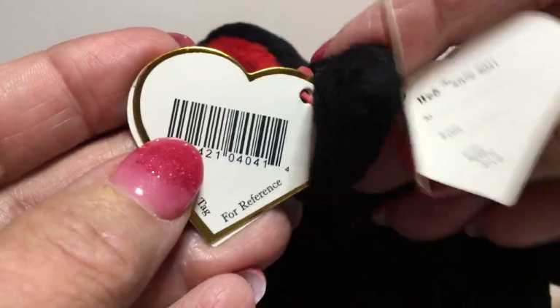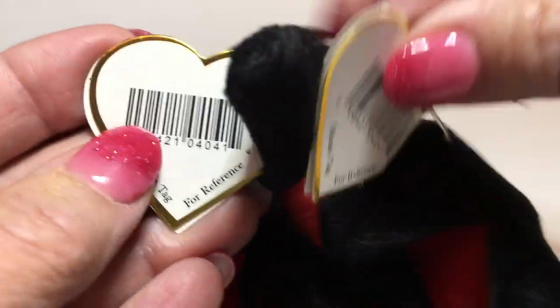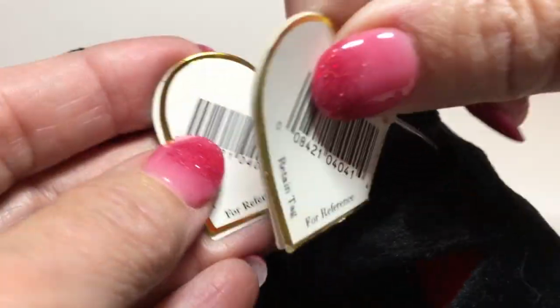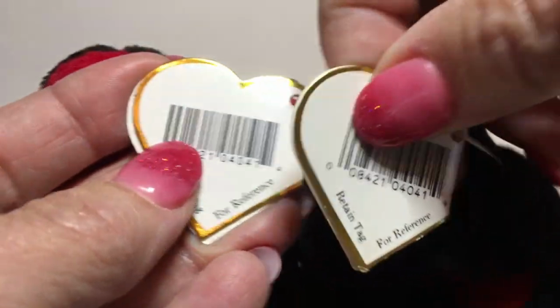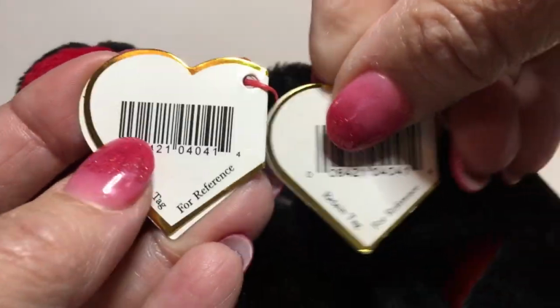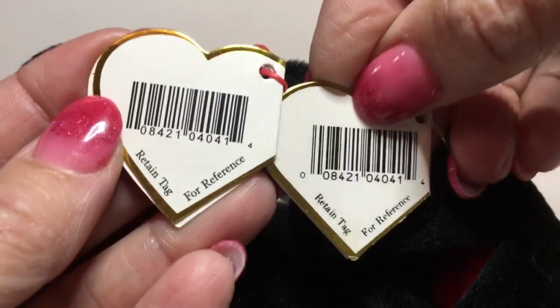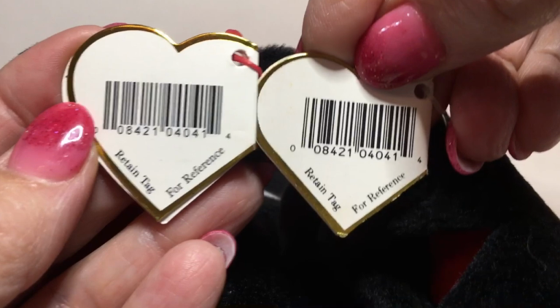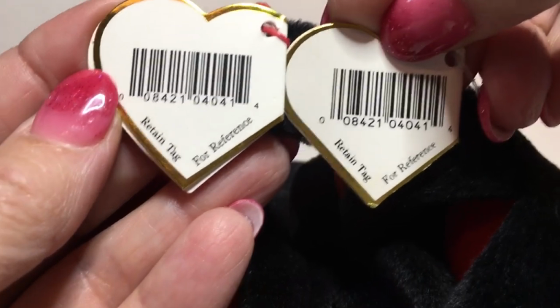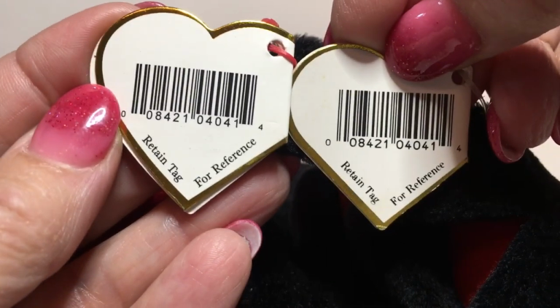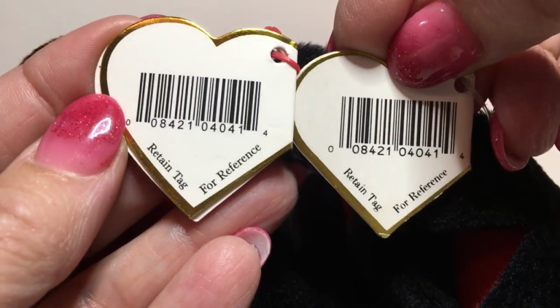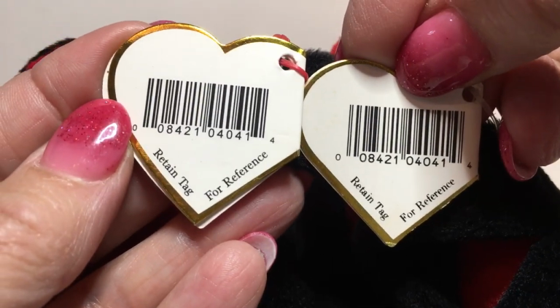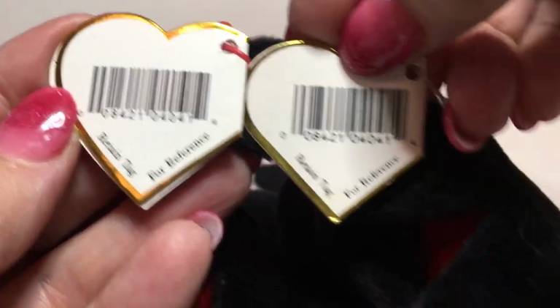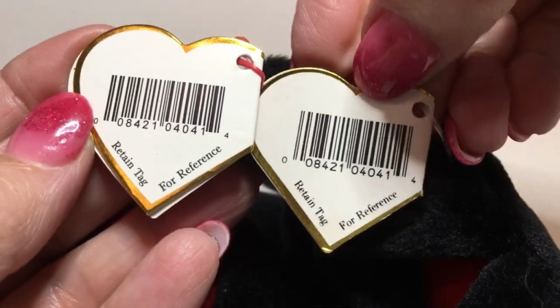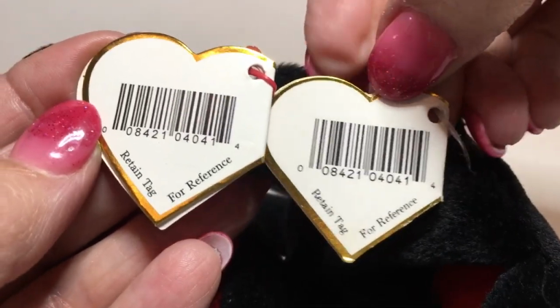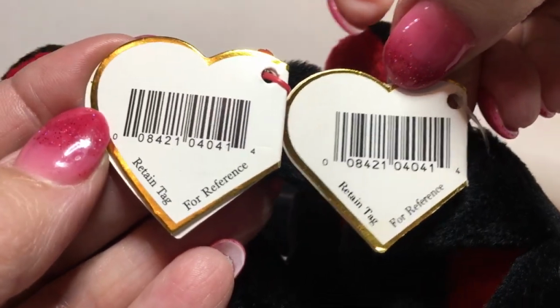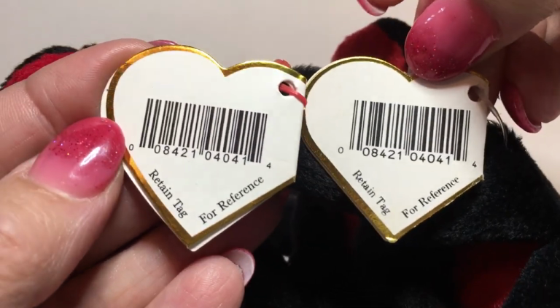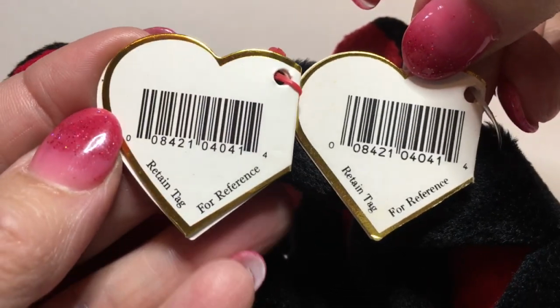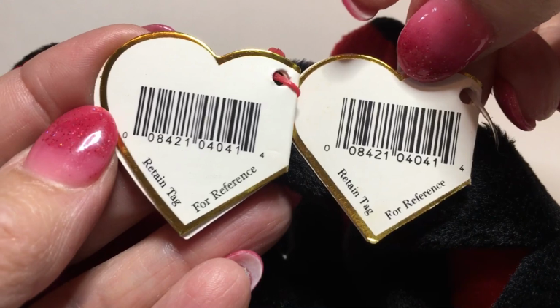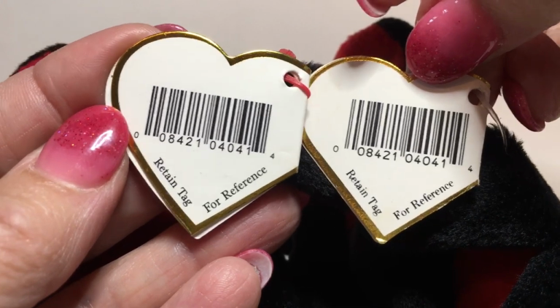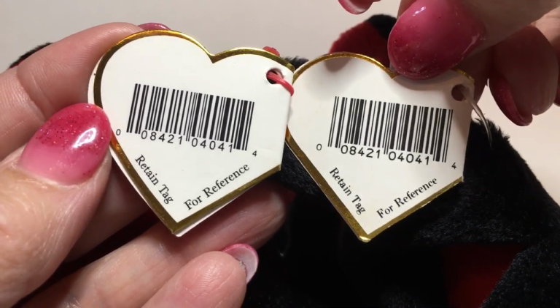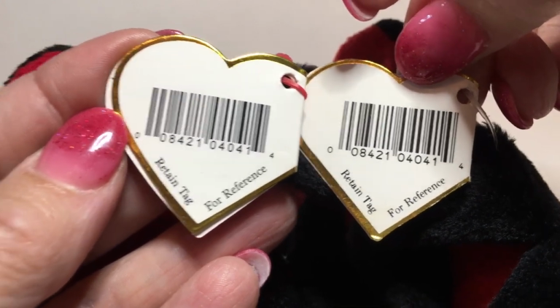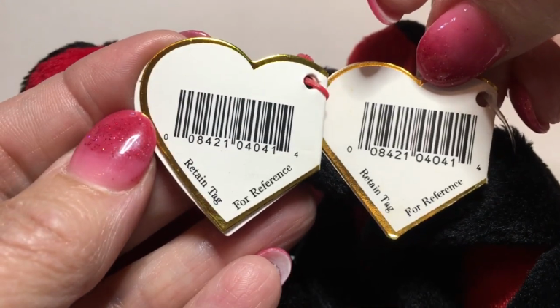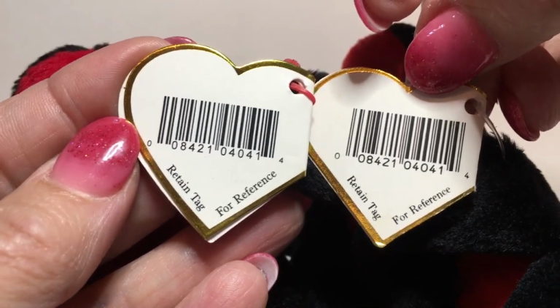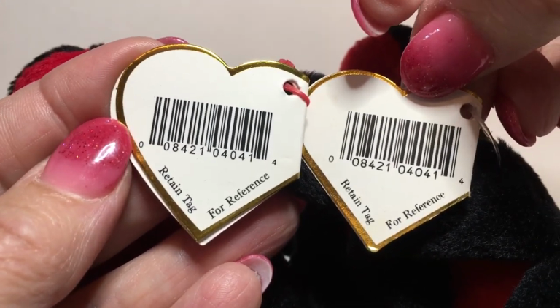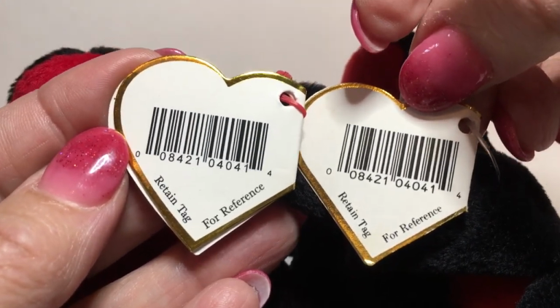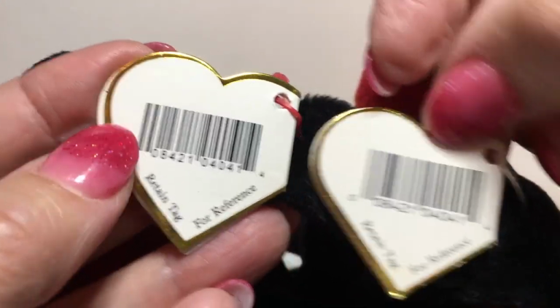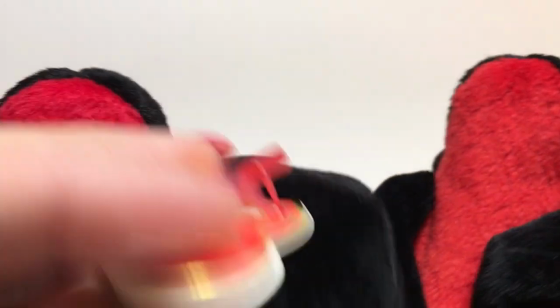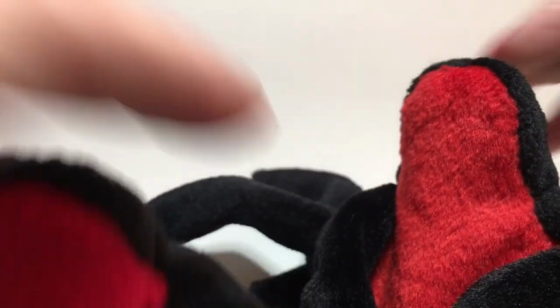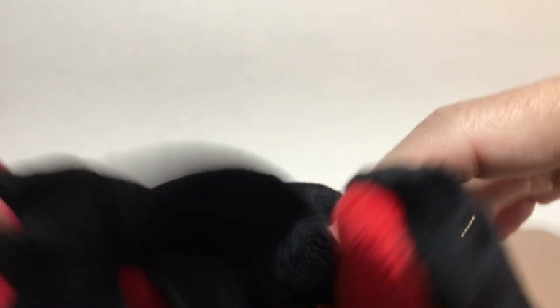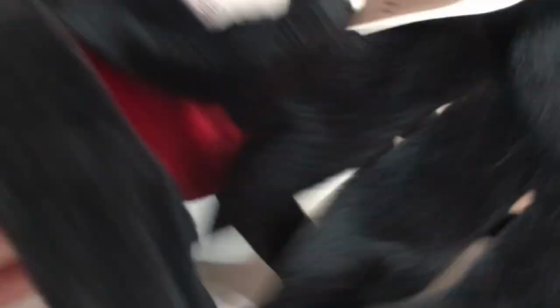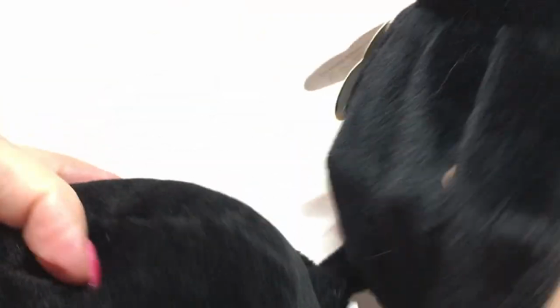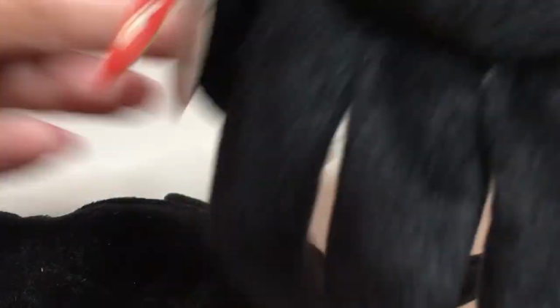On the back of the tag, you'll be able to see some font variations between the two — just the way the UPC code is printed shows some slight variations.